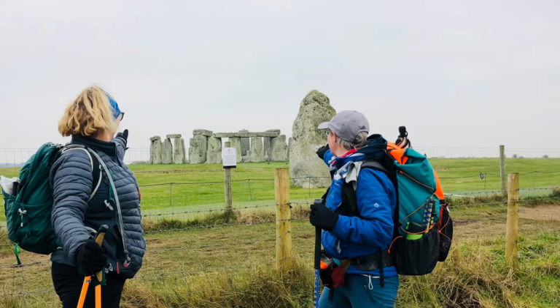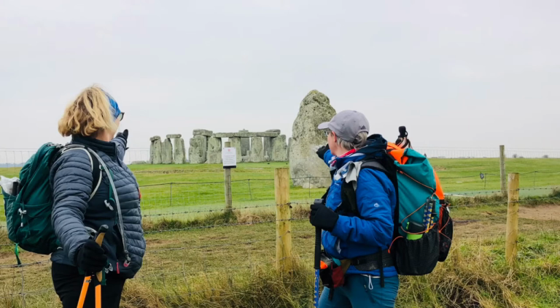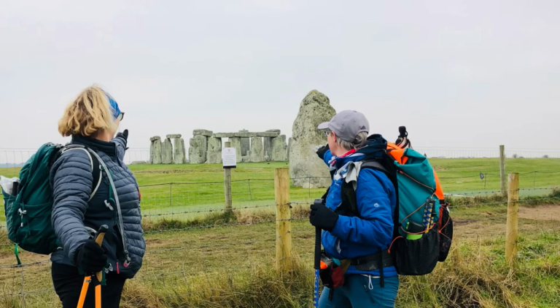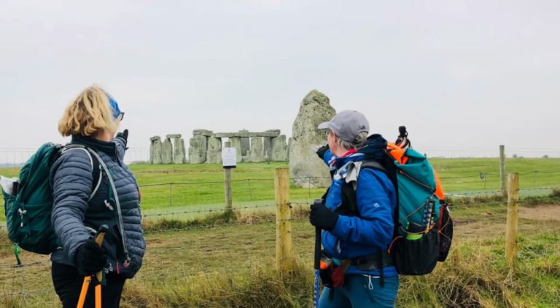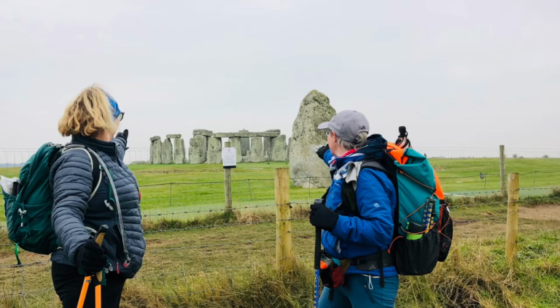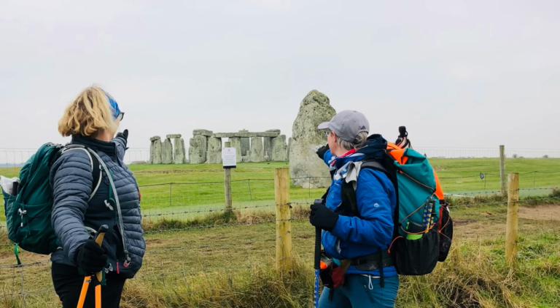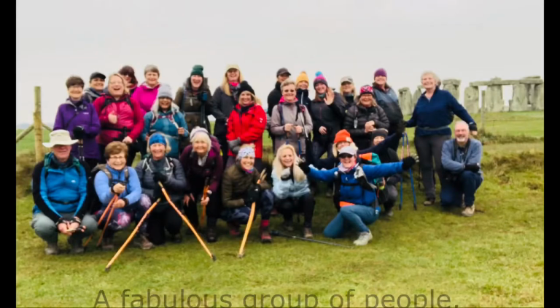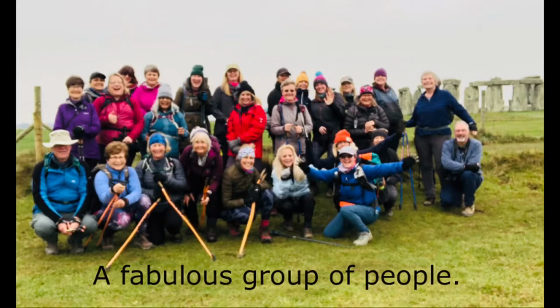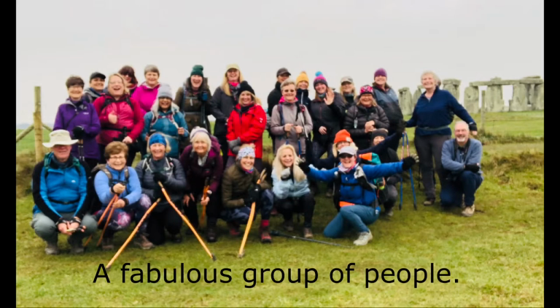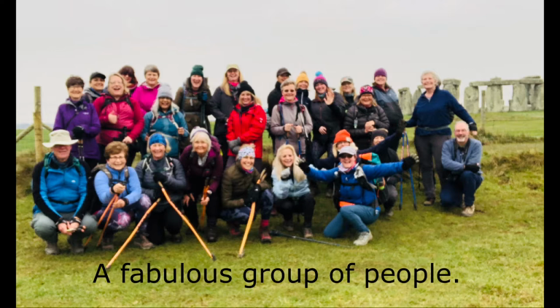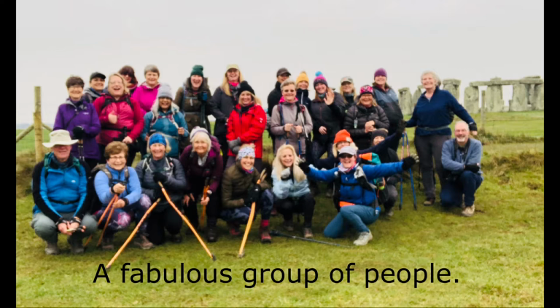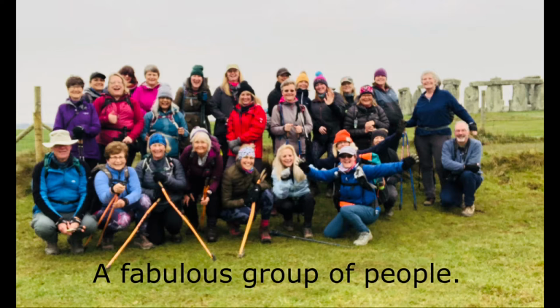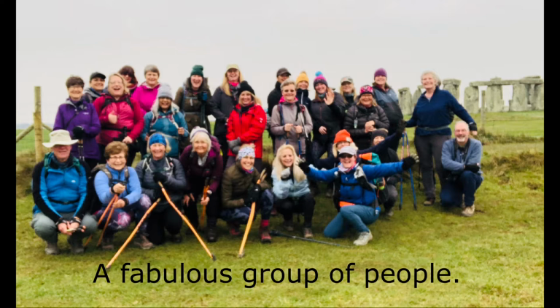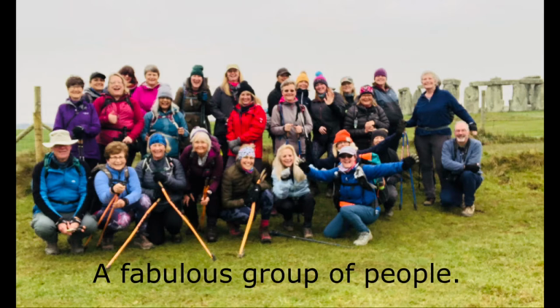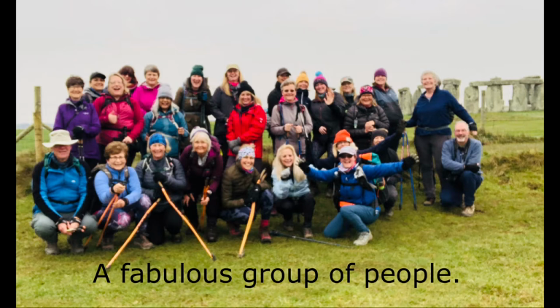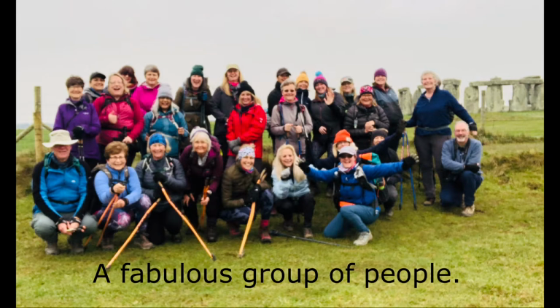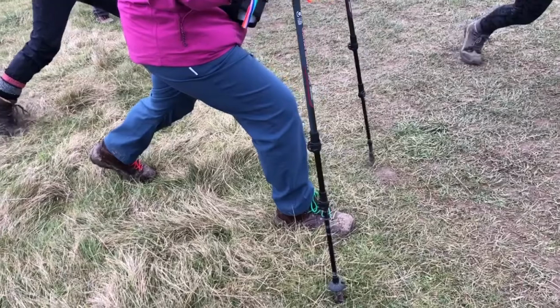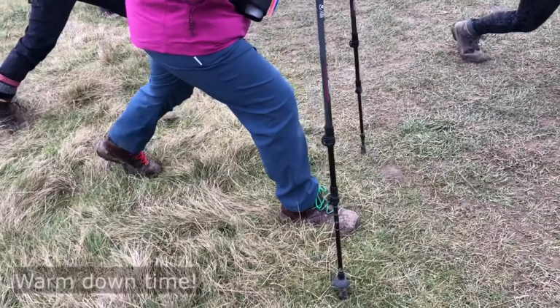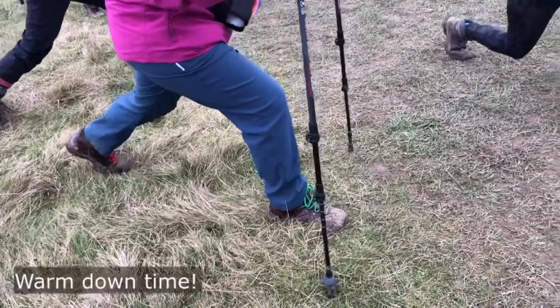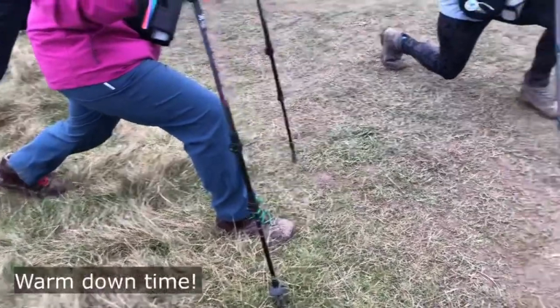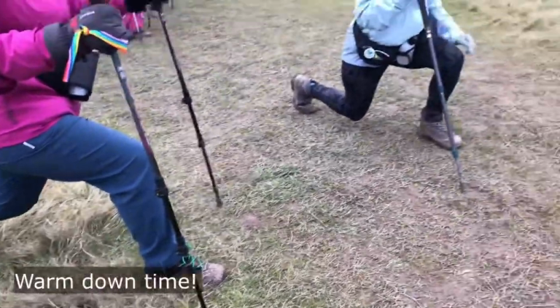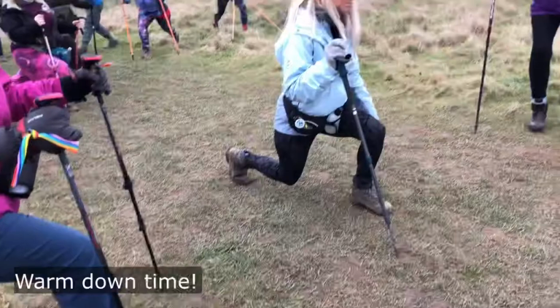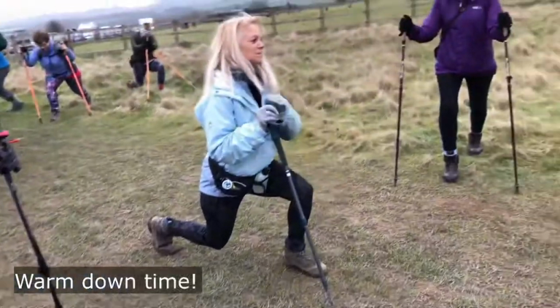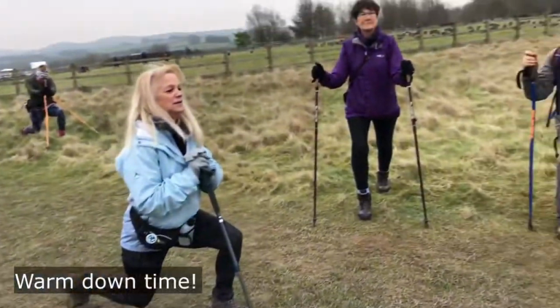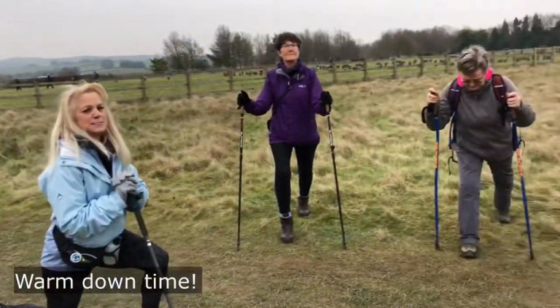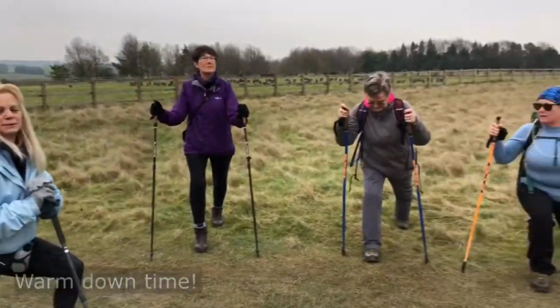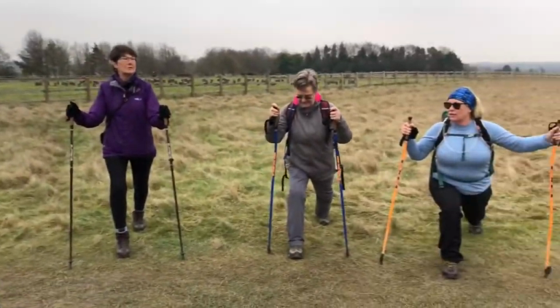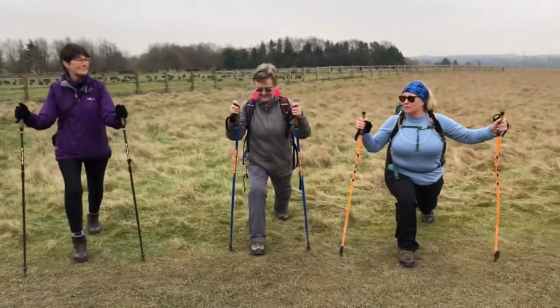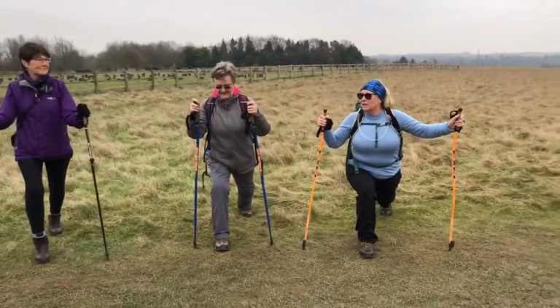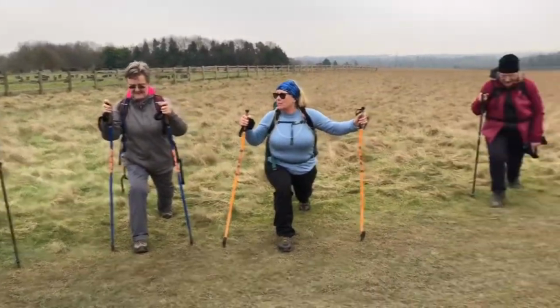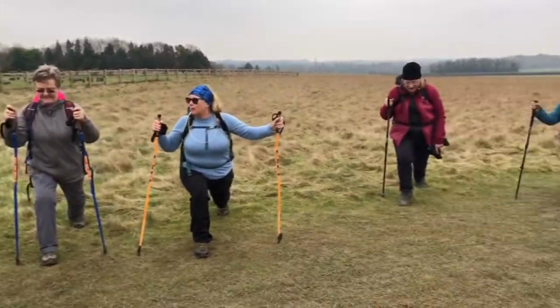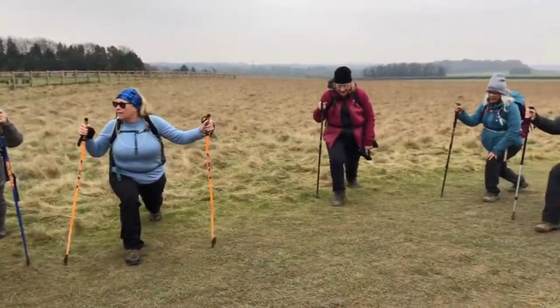The group does a warm-up with stretches — drop into a lunge, keep your bum tight.